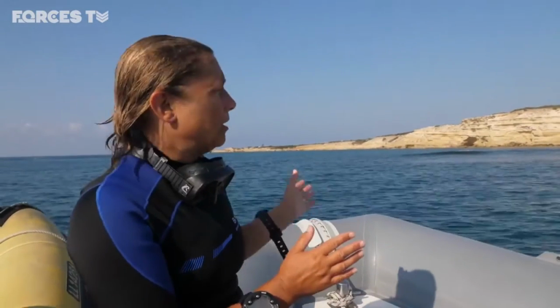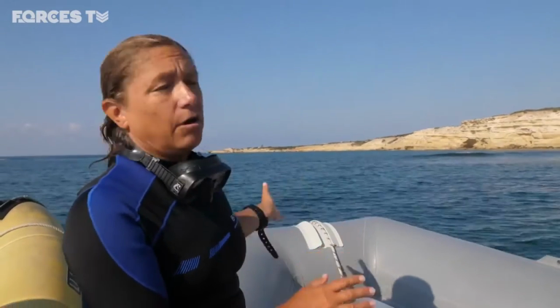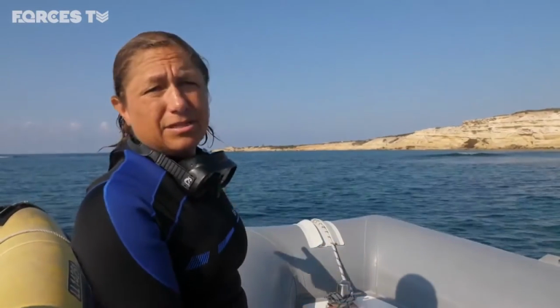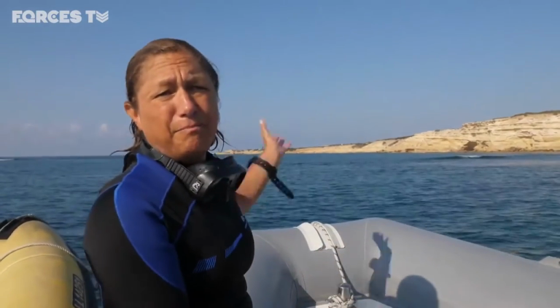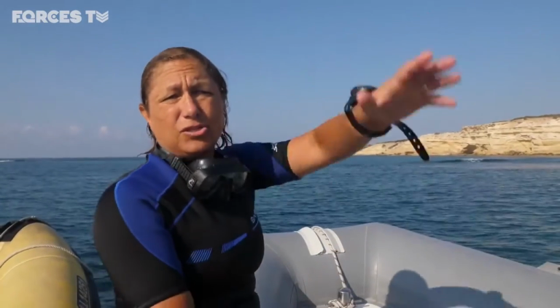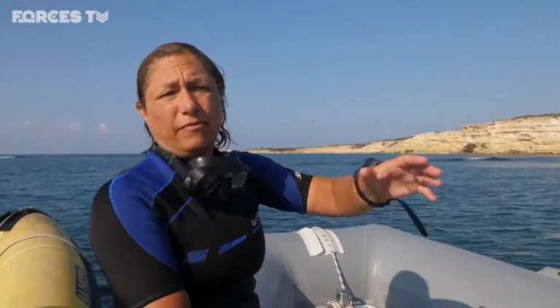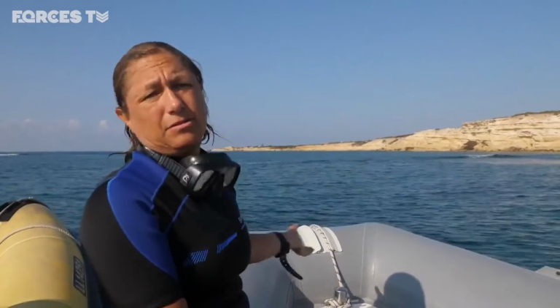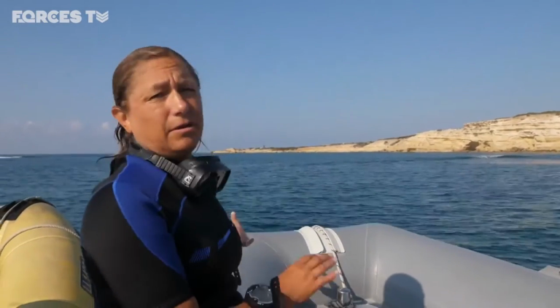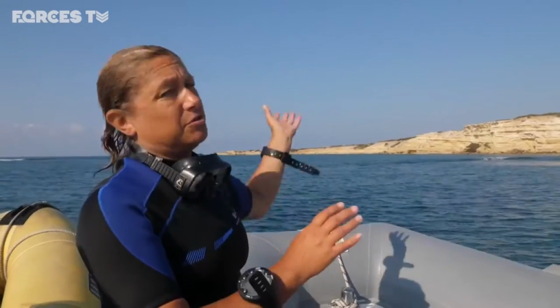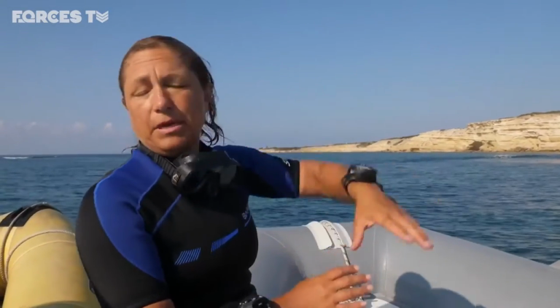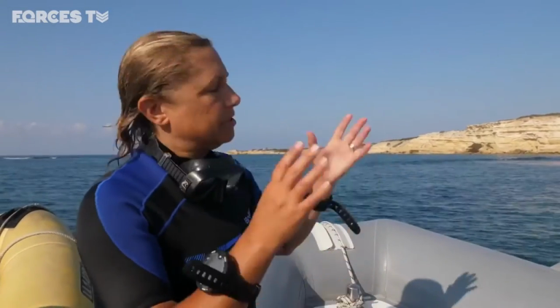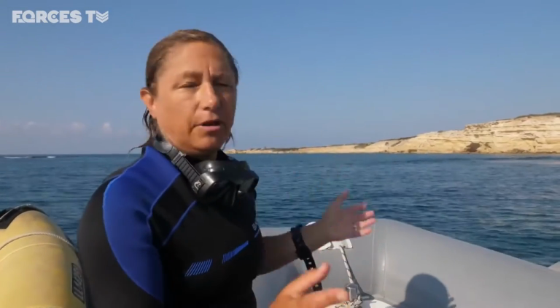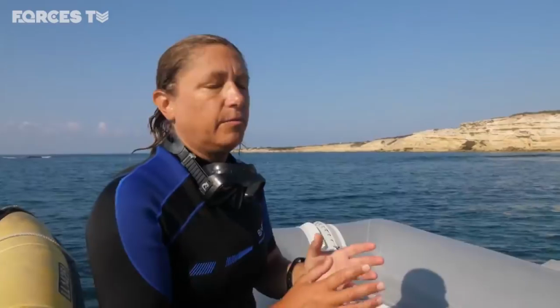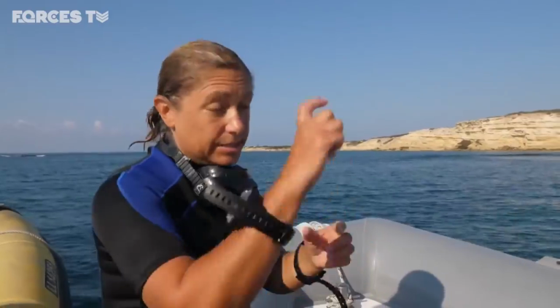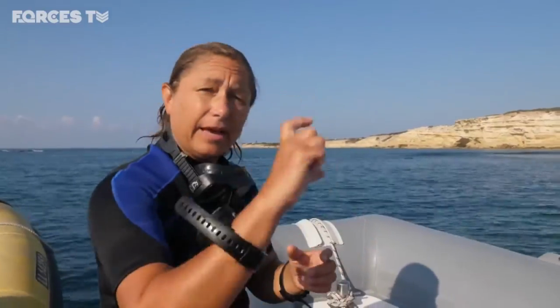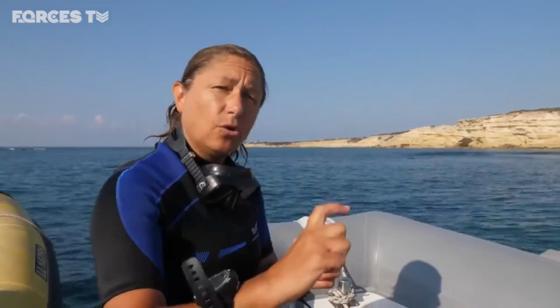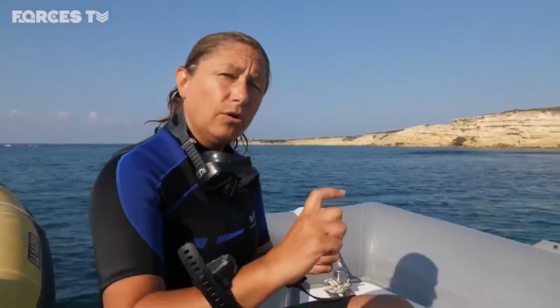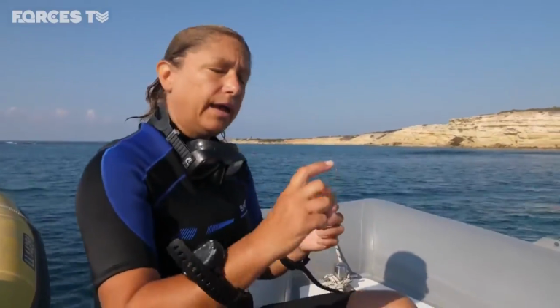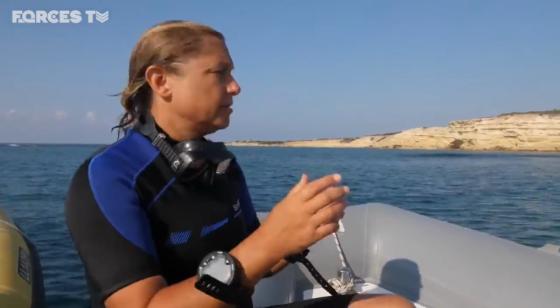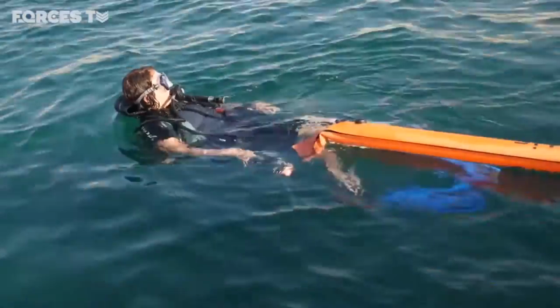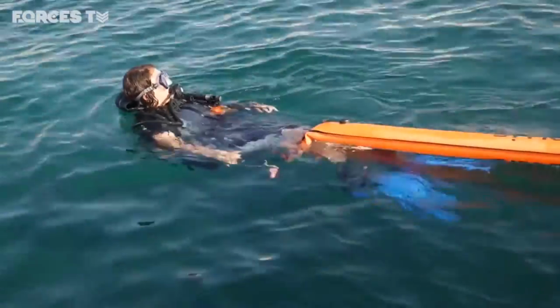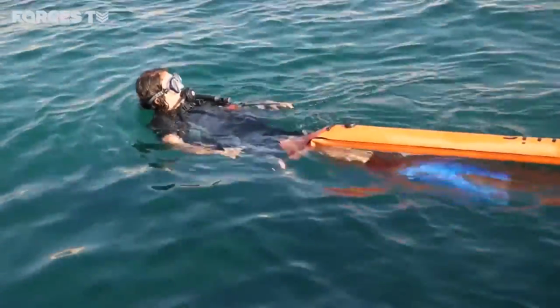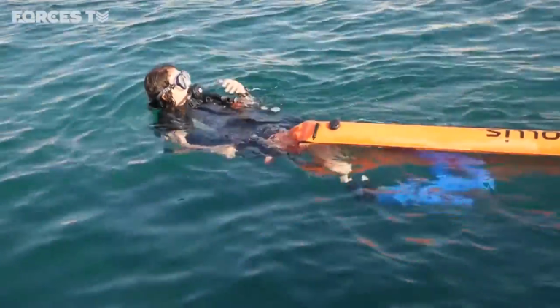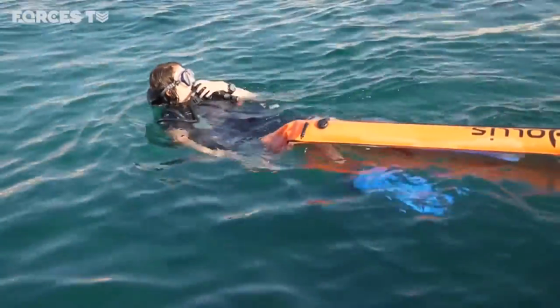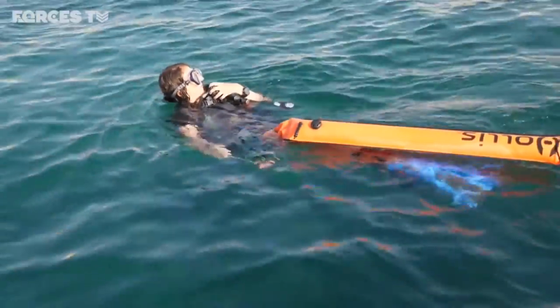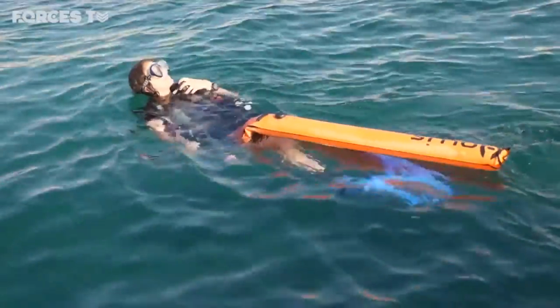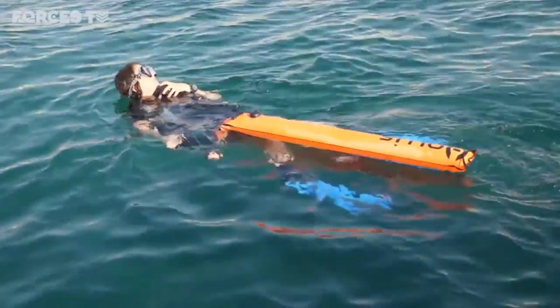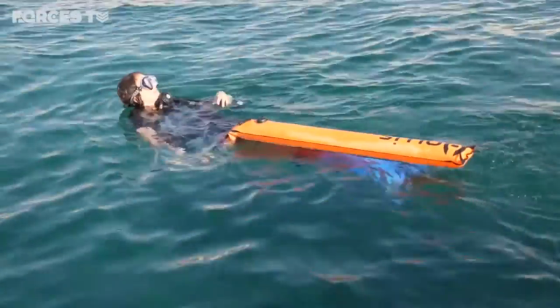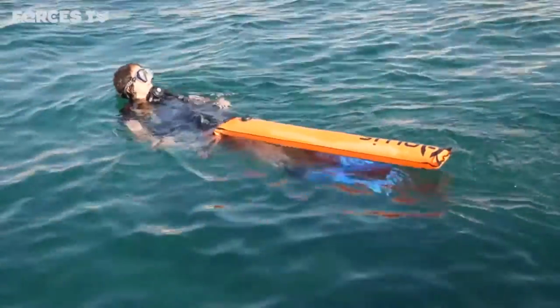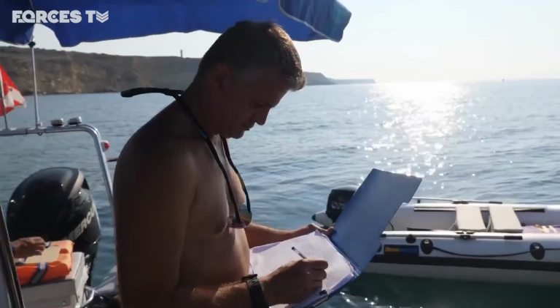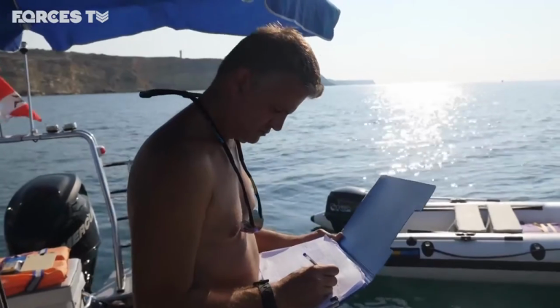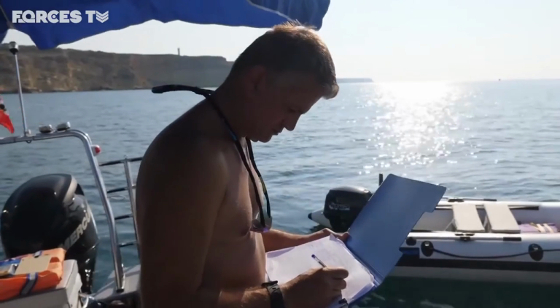There was obviously some big storm event — possibly a tsunami, though they don't know for certain — but they can see that in the core. From that, they can get a date on the point of destruction of the breakwater.